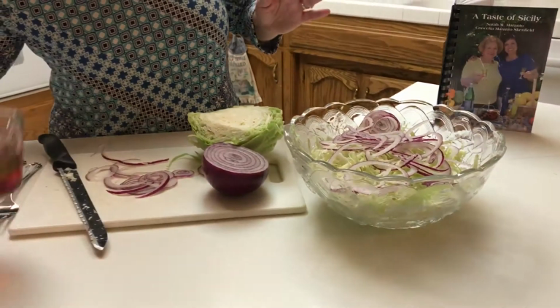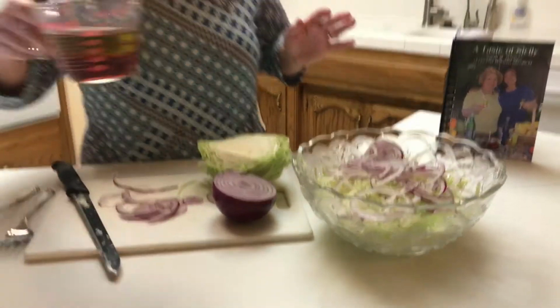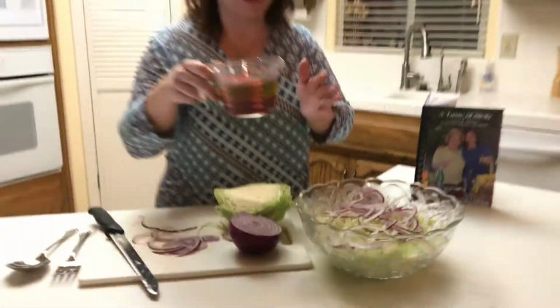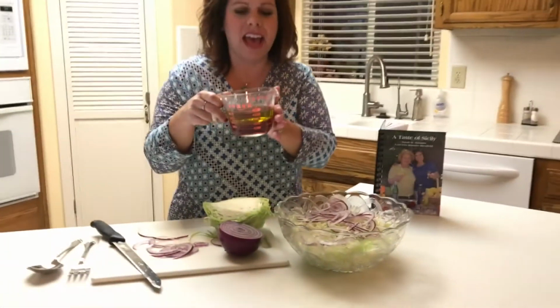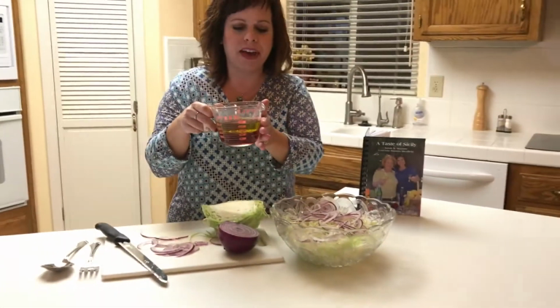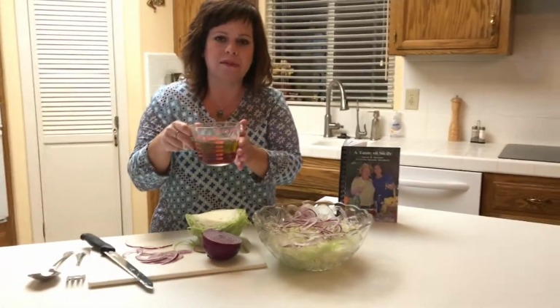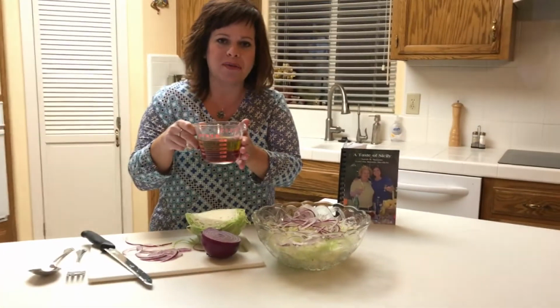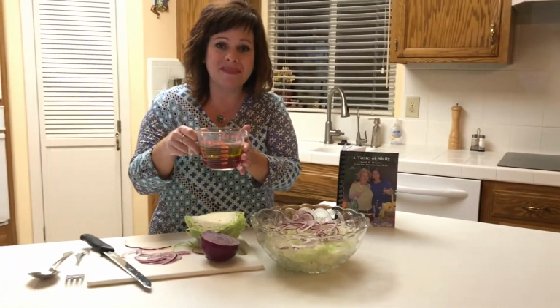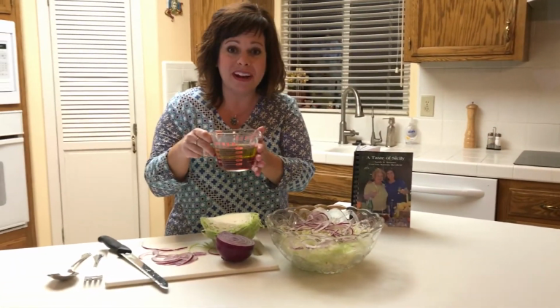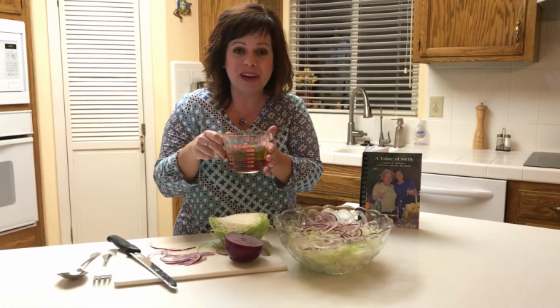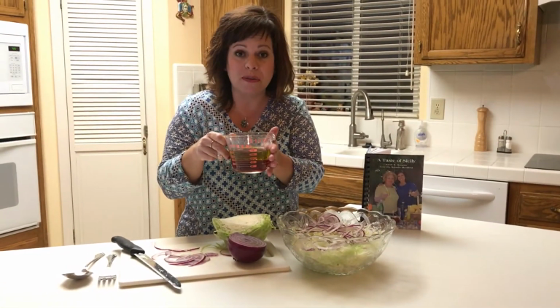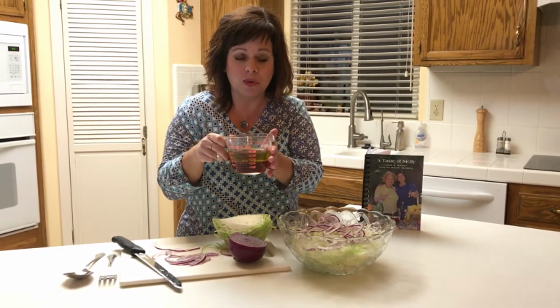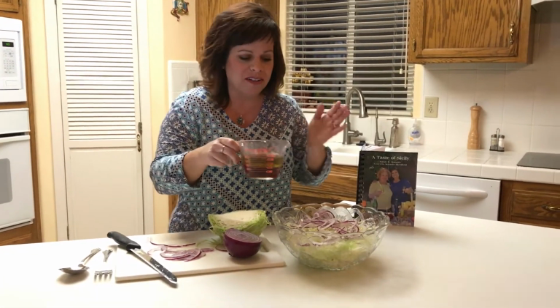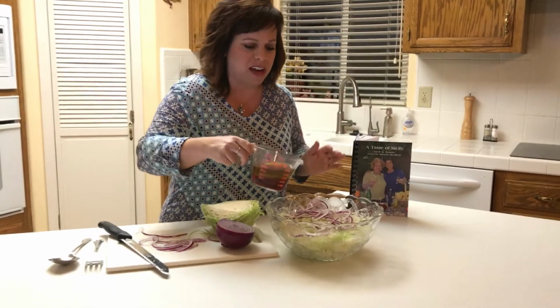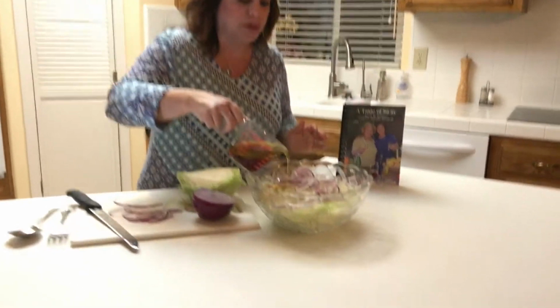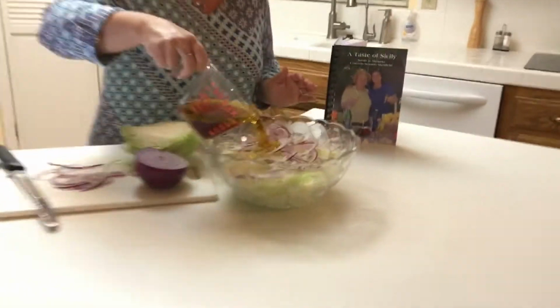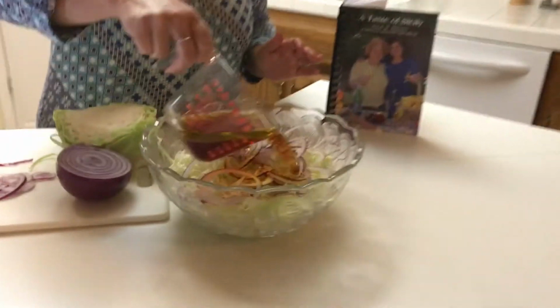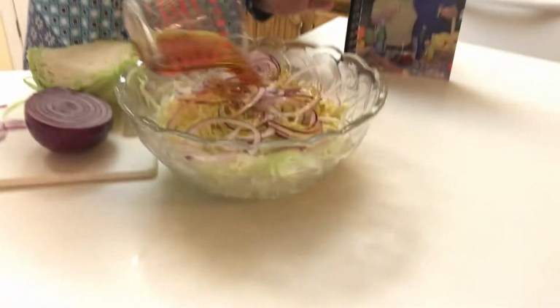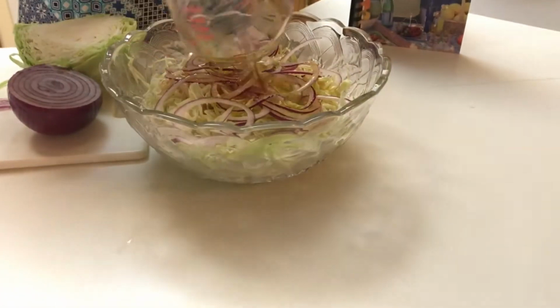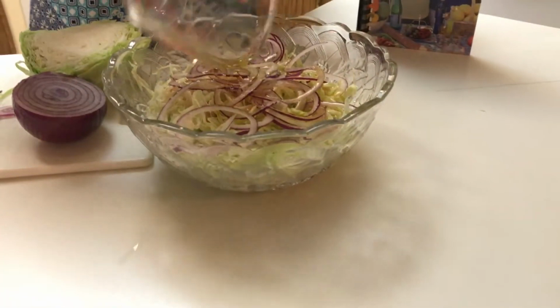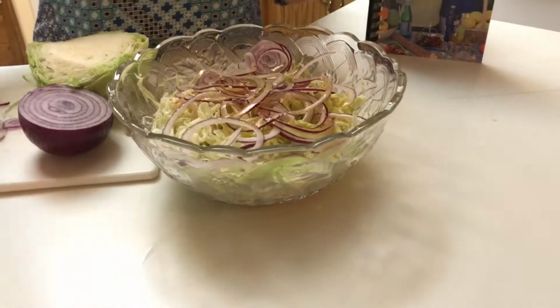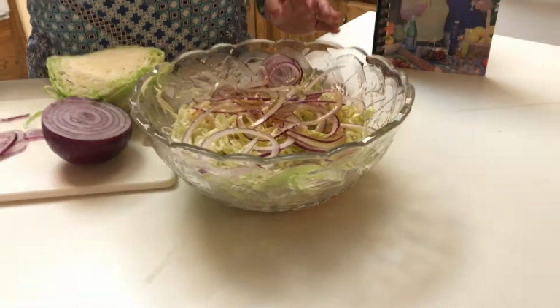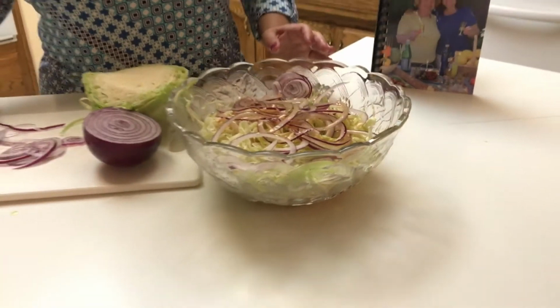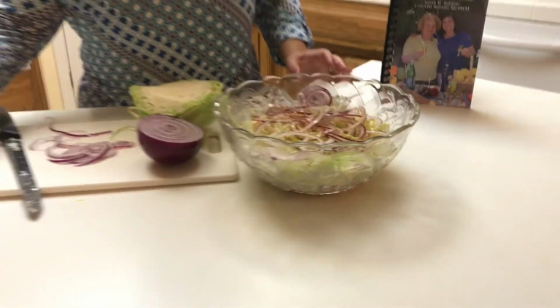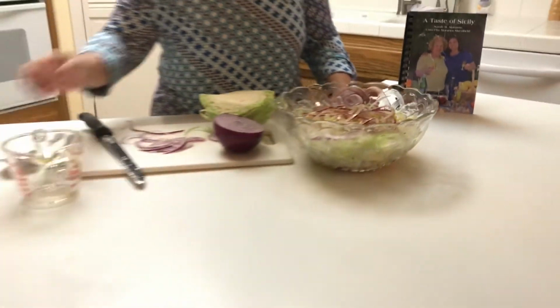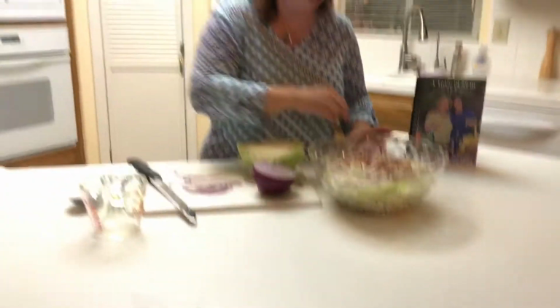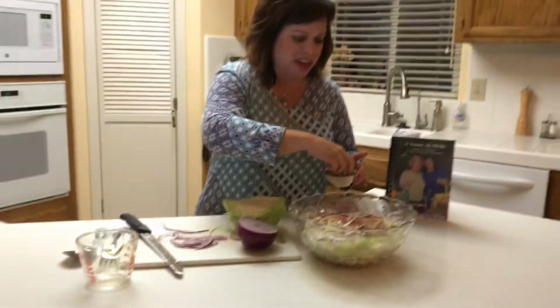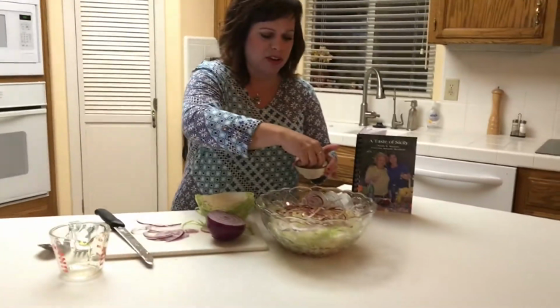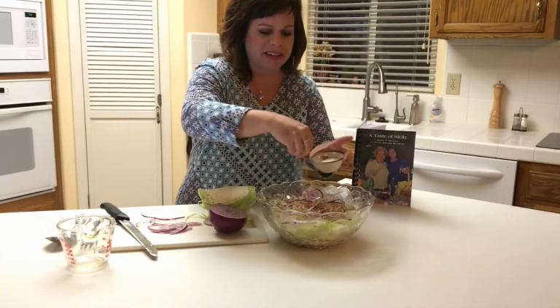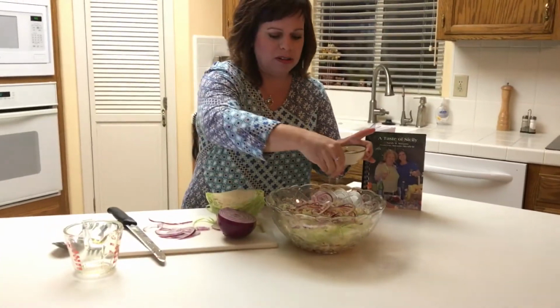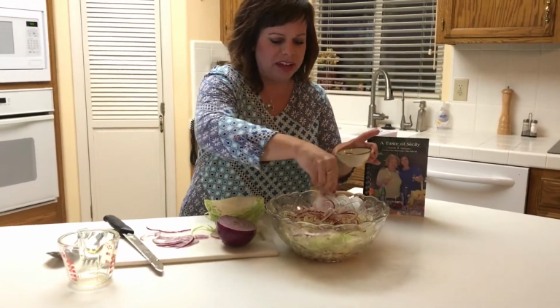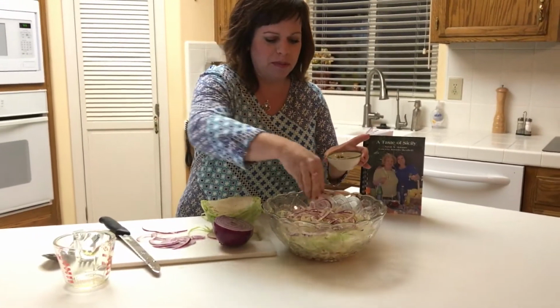Then I'm going to take my half cup of red wine vinegar and a half cup of olive oil and just pour that in. Then I'm going to put my salt and pepper.